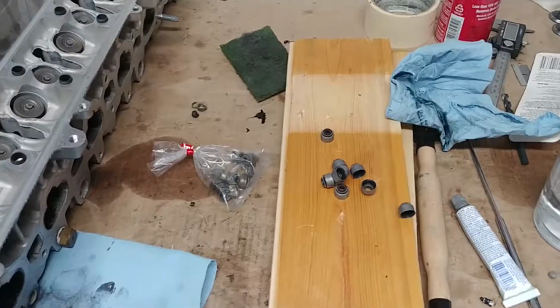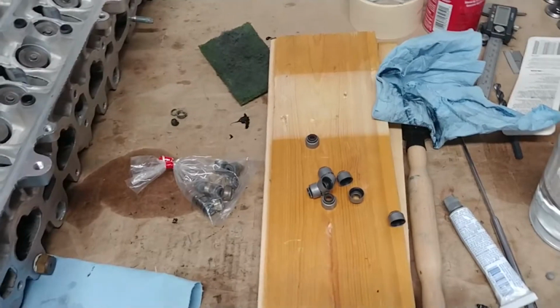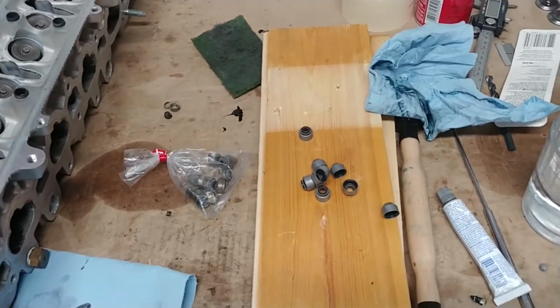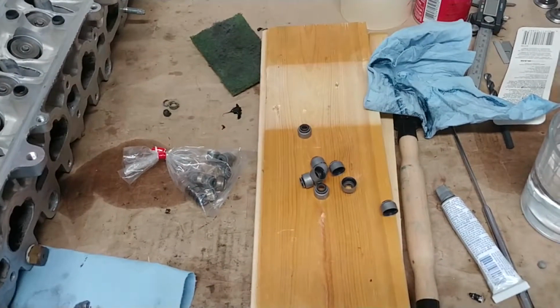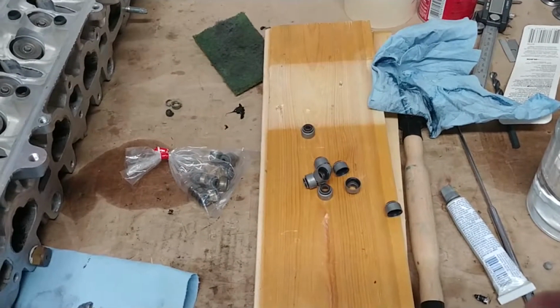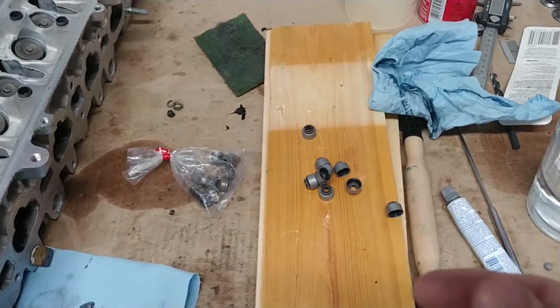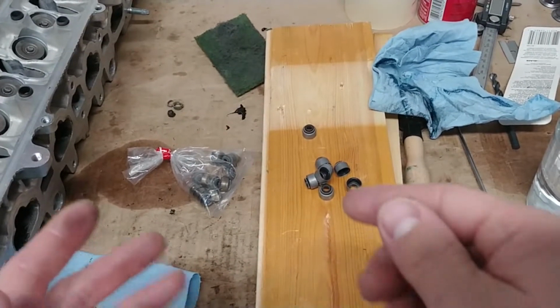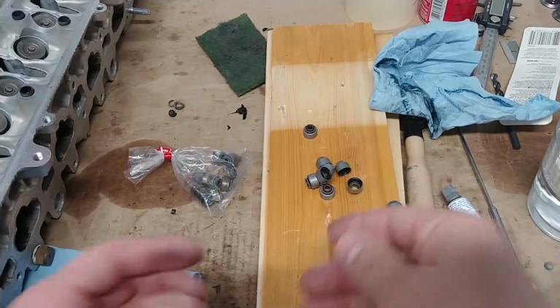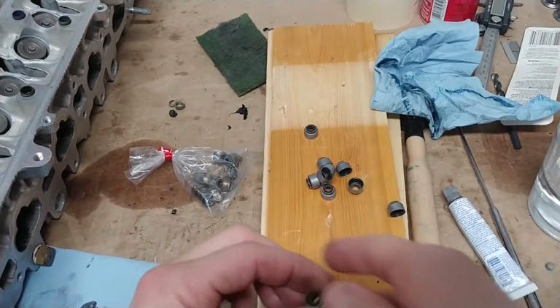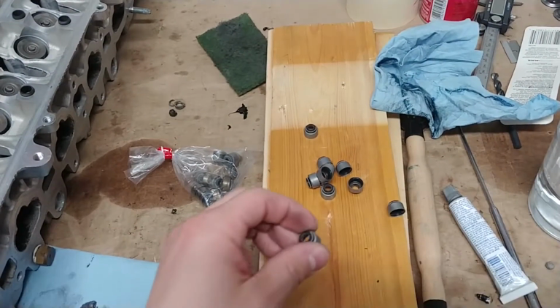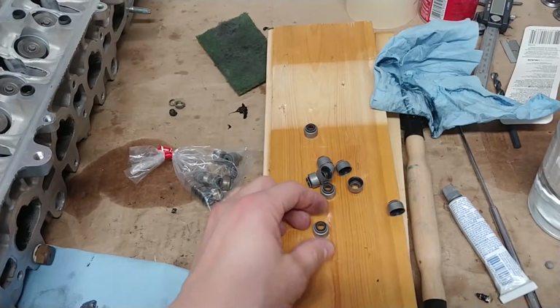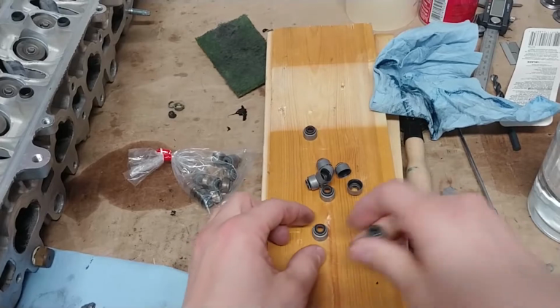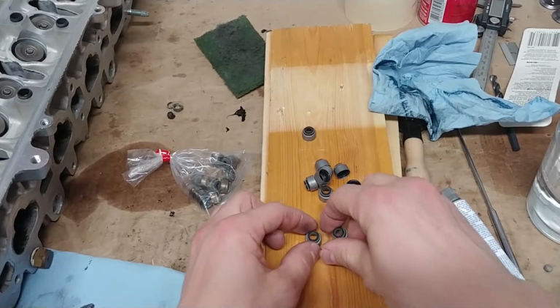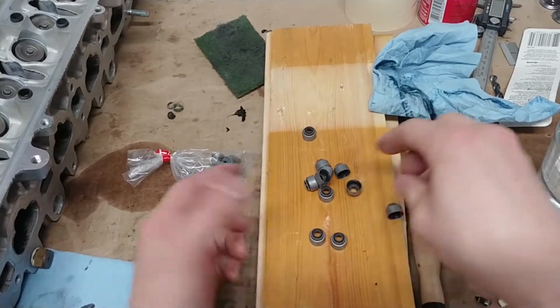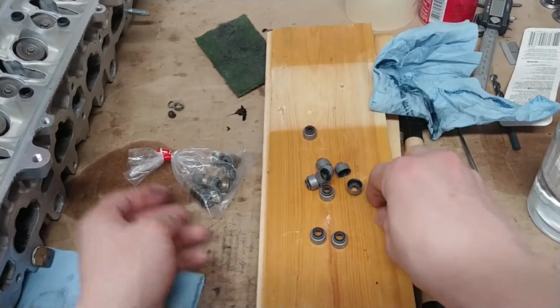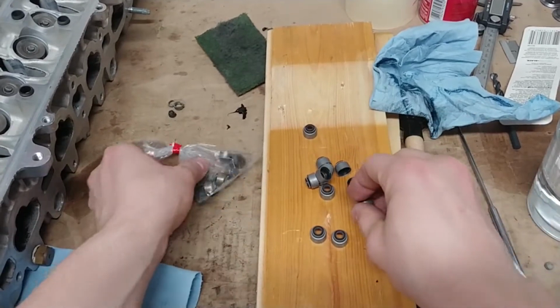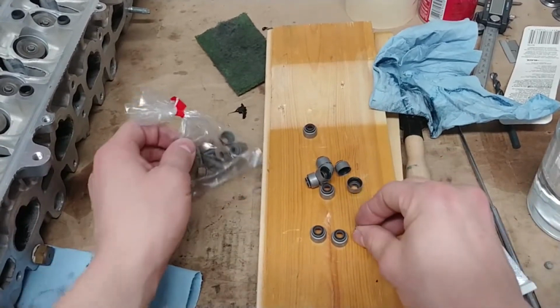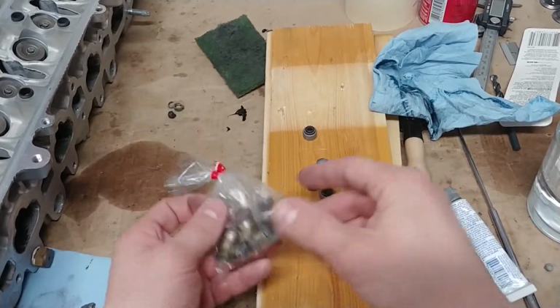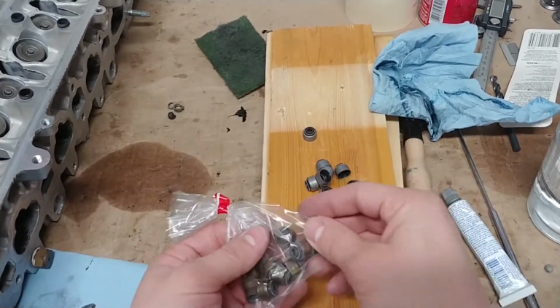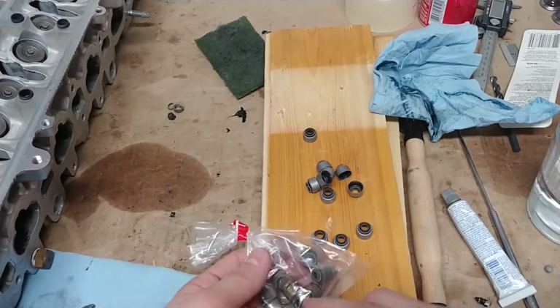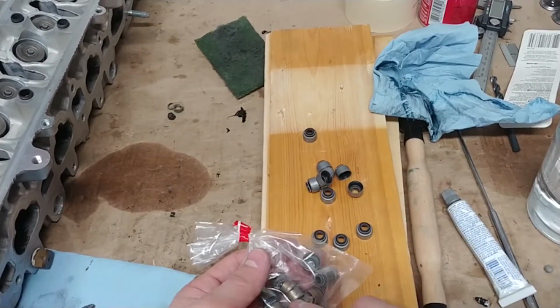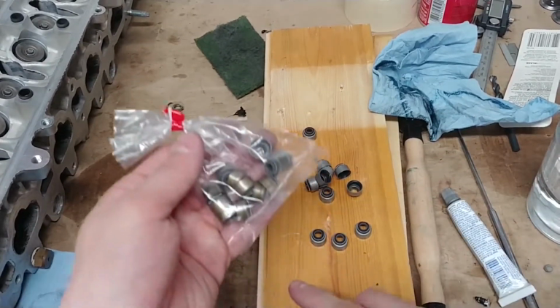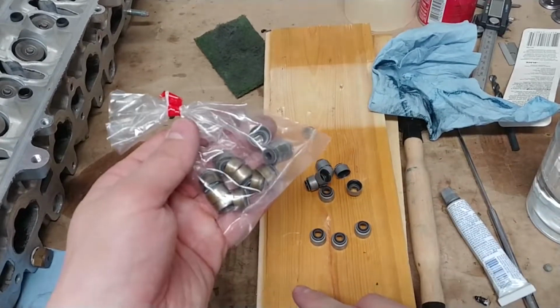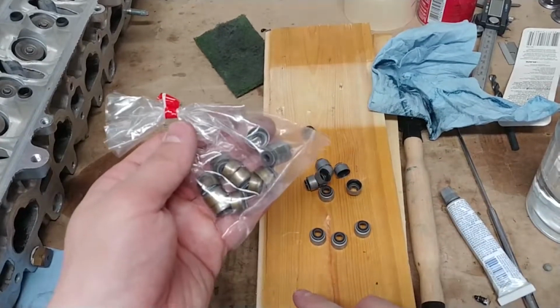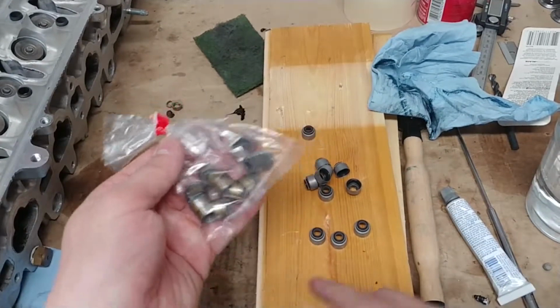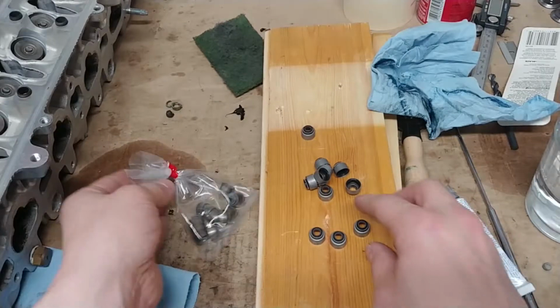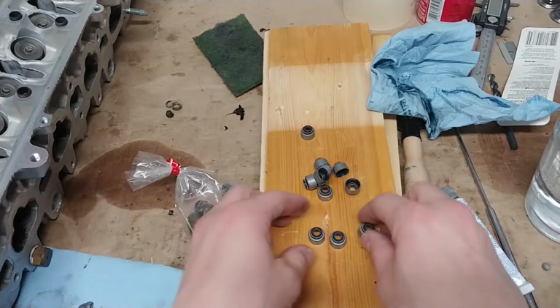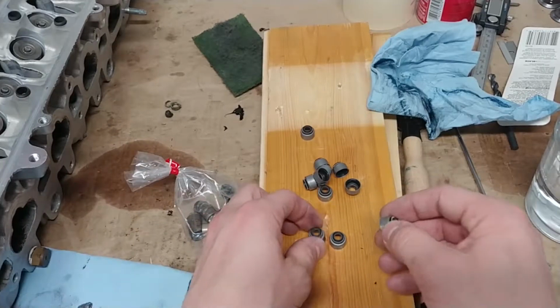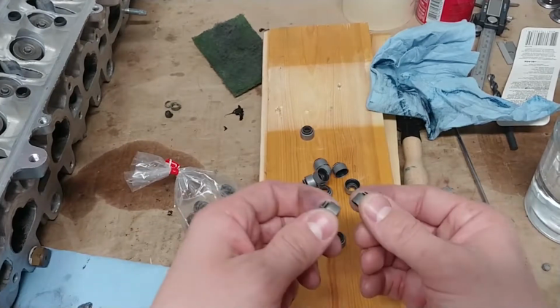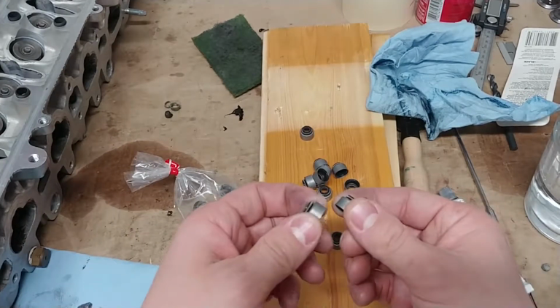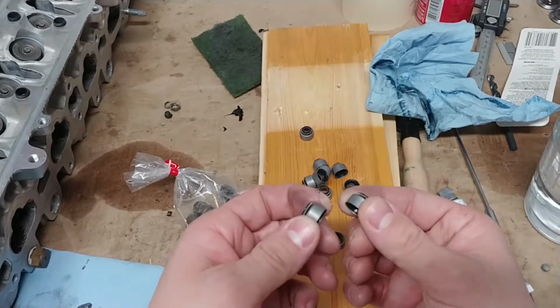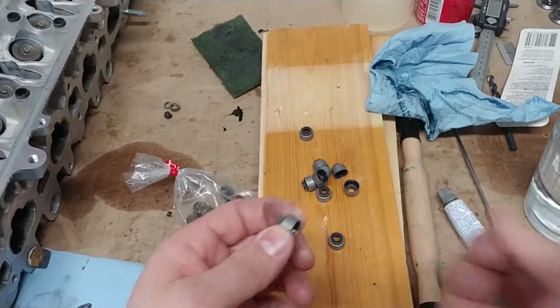I ran into a conundrum because my kit gave me all these parts but never specified which one is which. The bronze ones are your intake valves, and the silver ones are your exhaust ones.